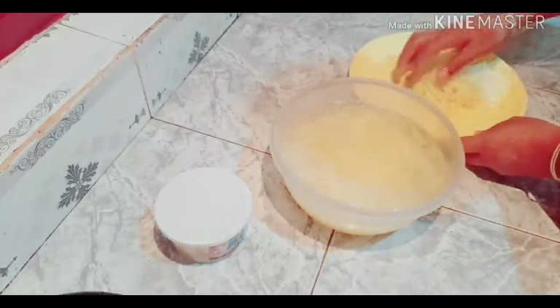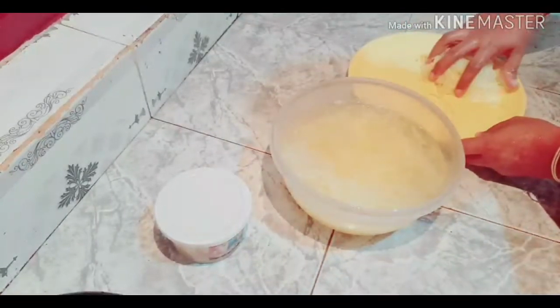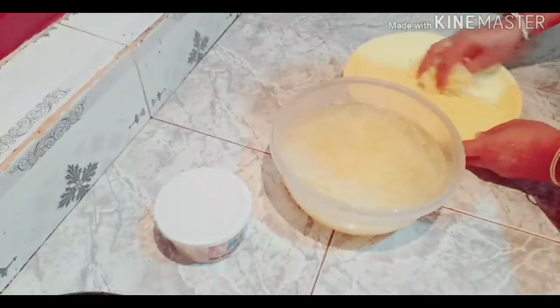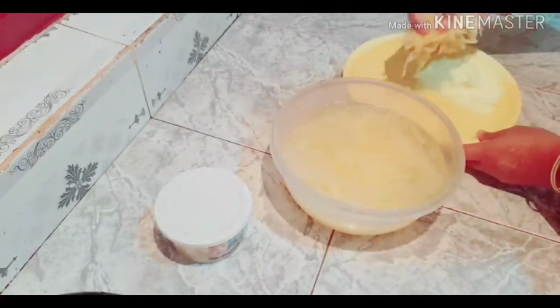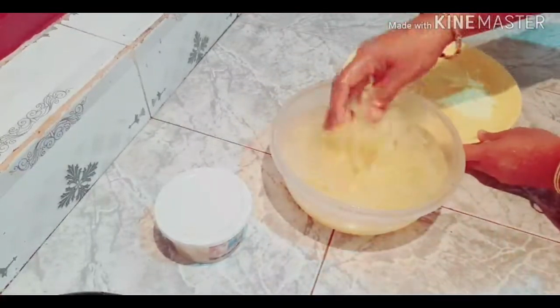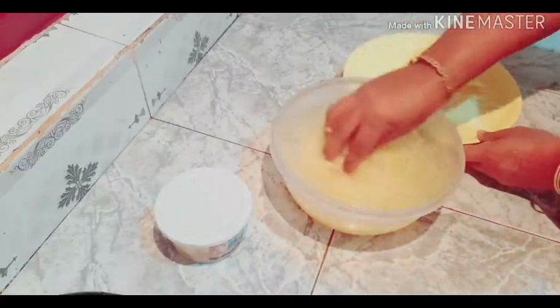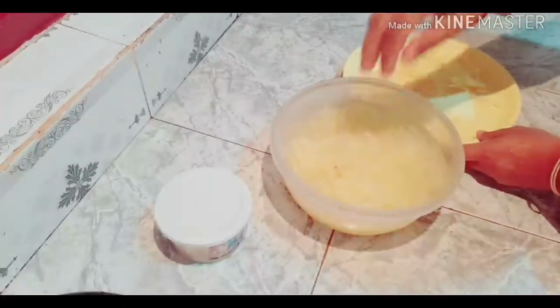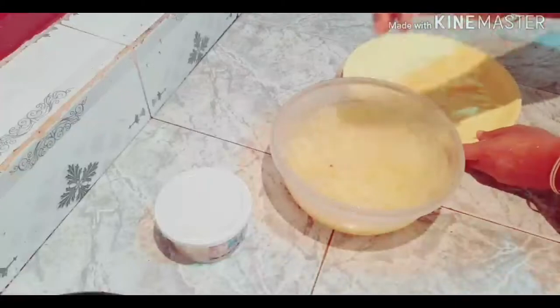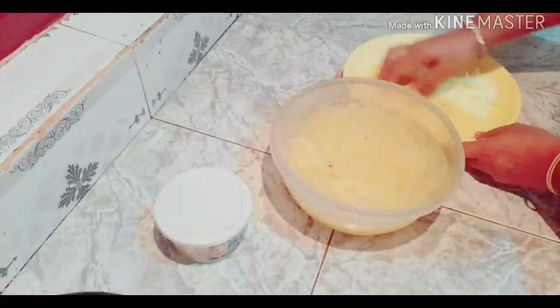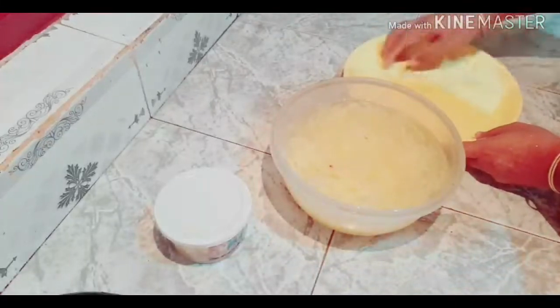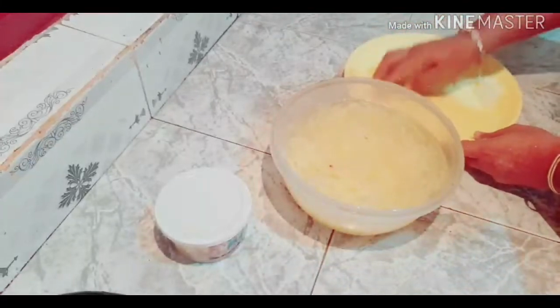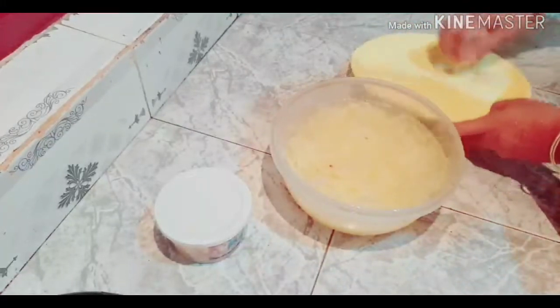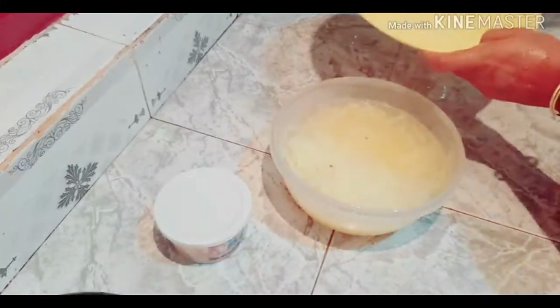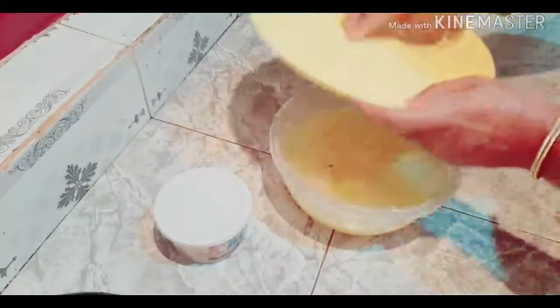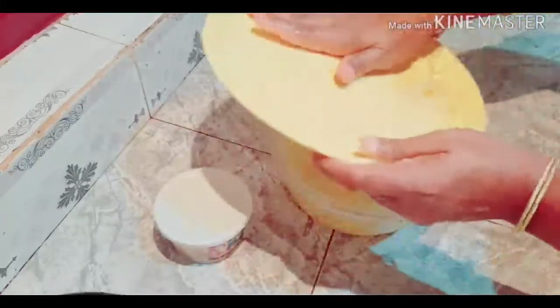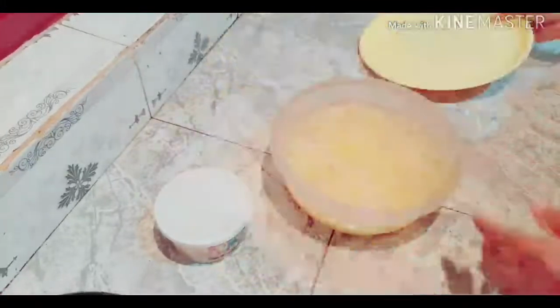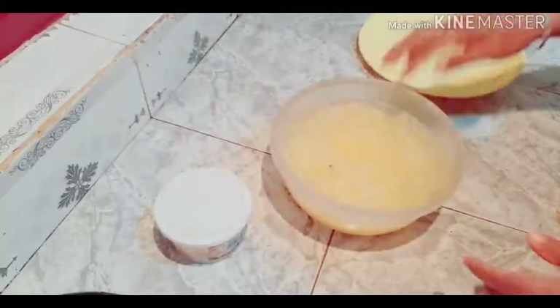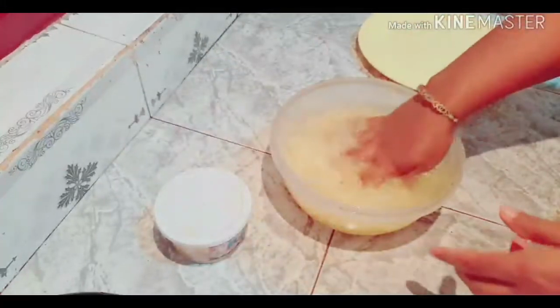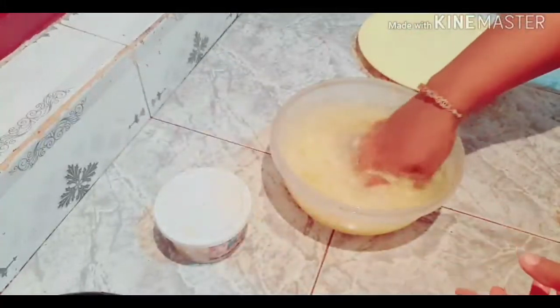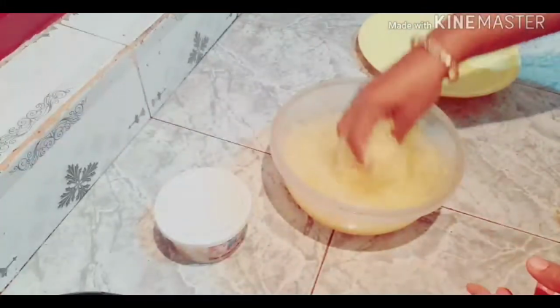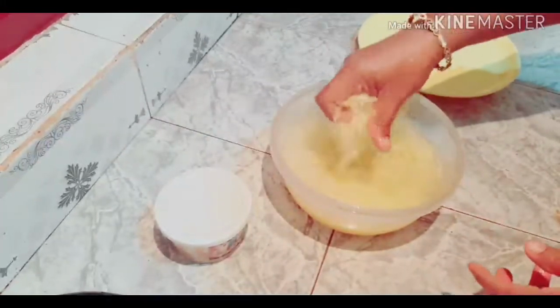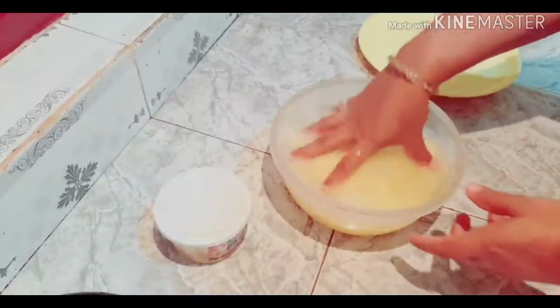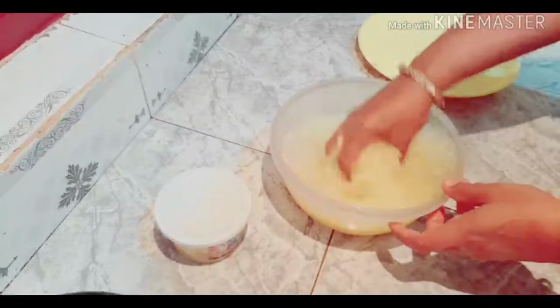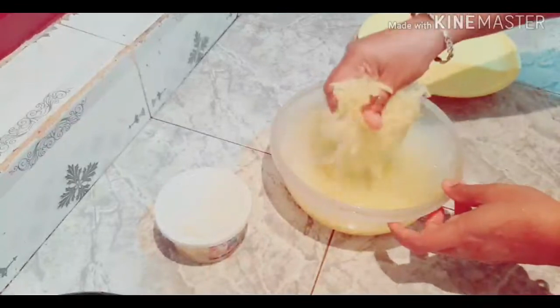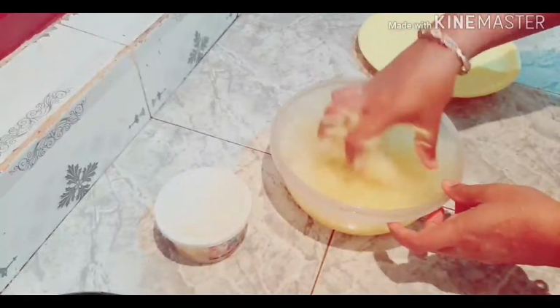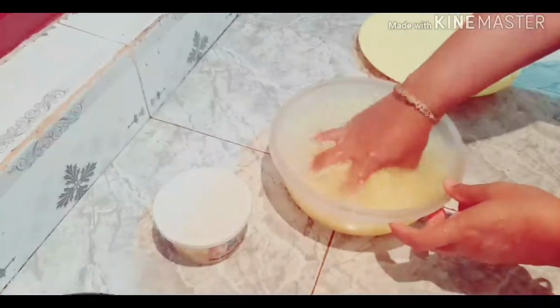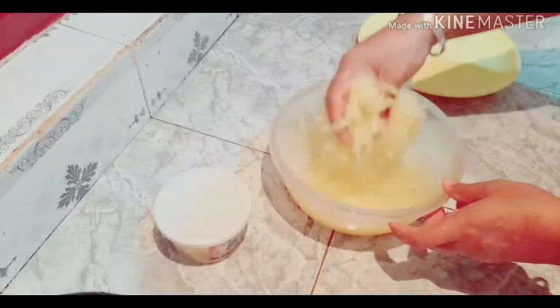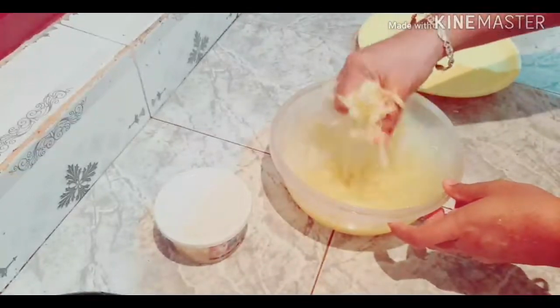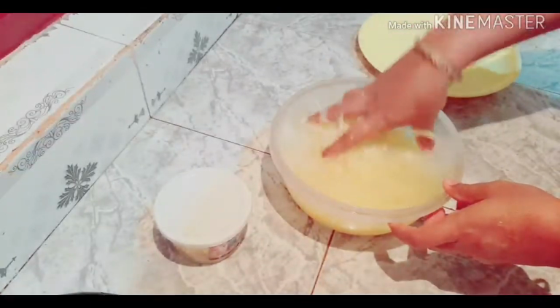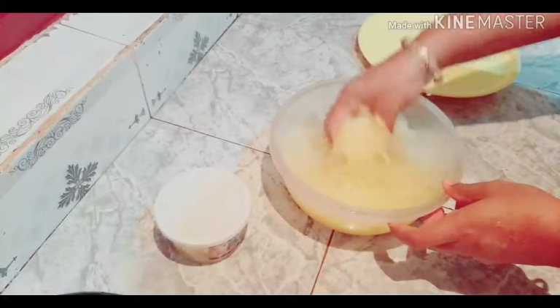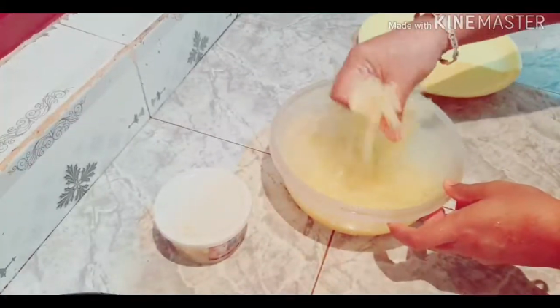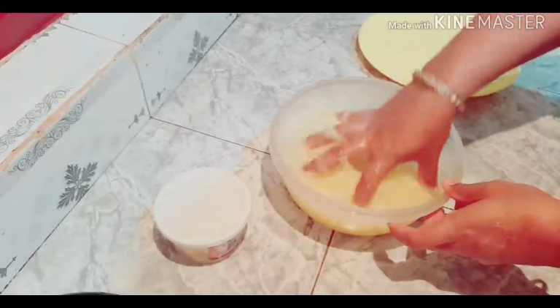I am going to eat three potatoes. I am going to eat four potatoes. I am going to eat a fresh potato.